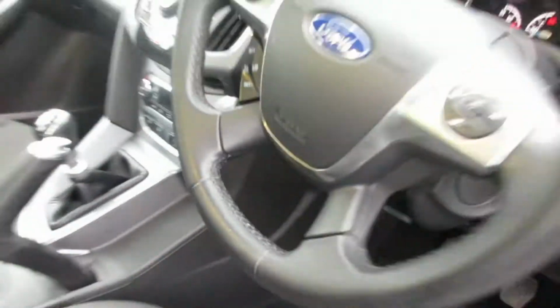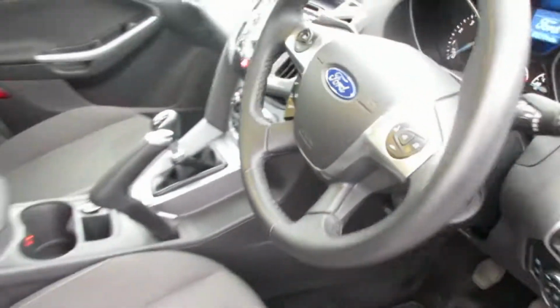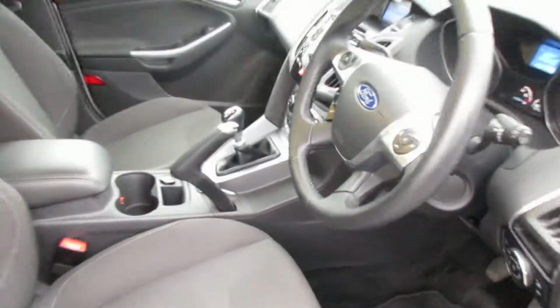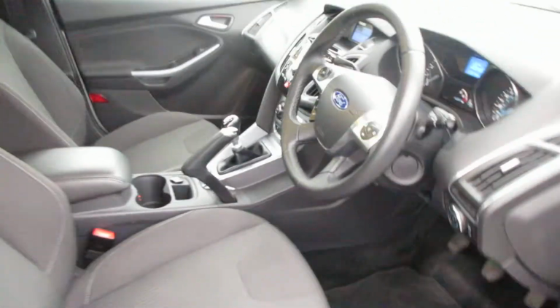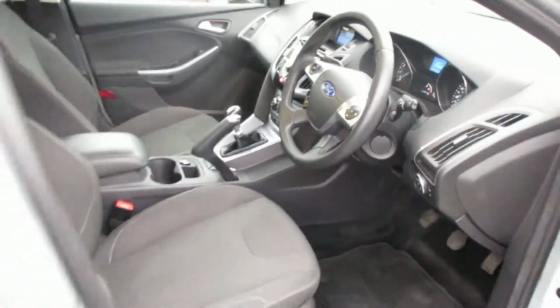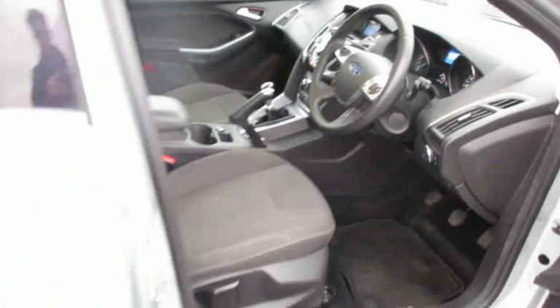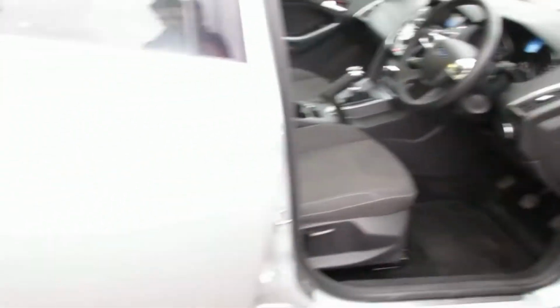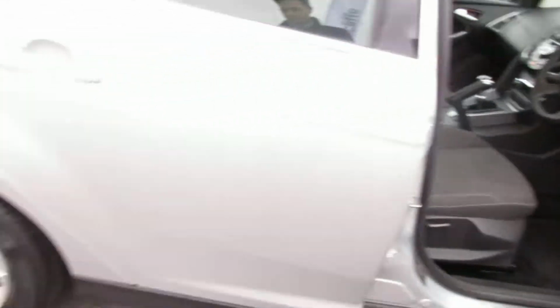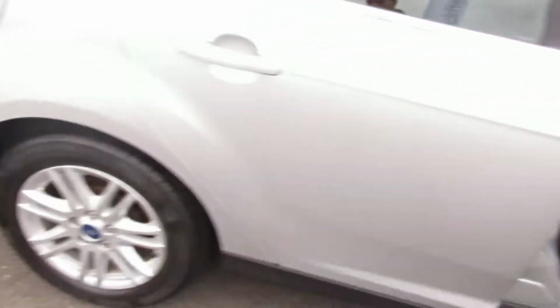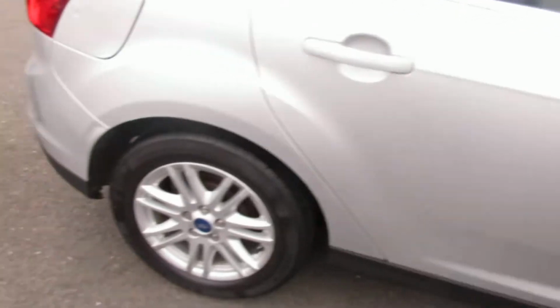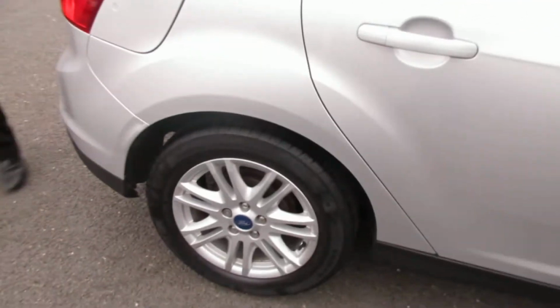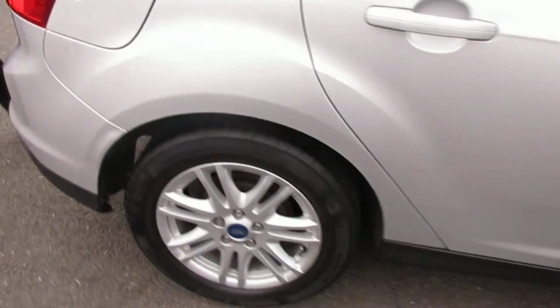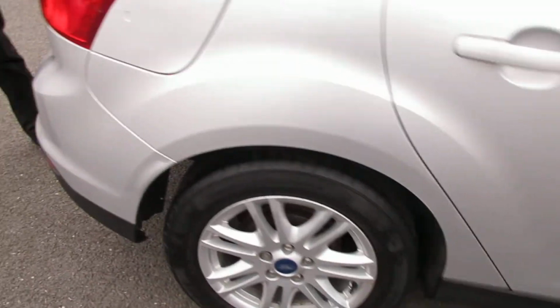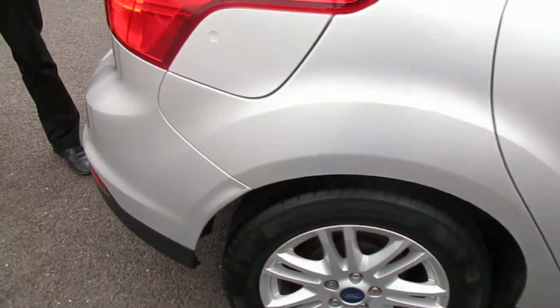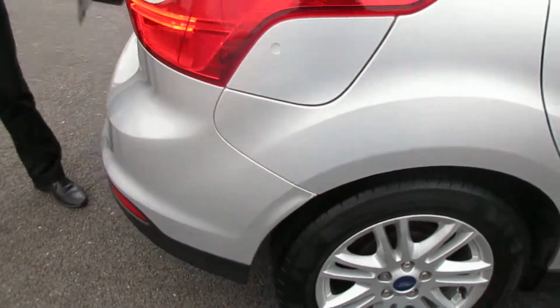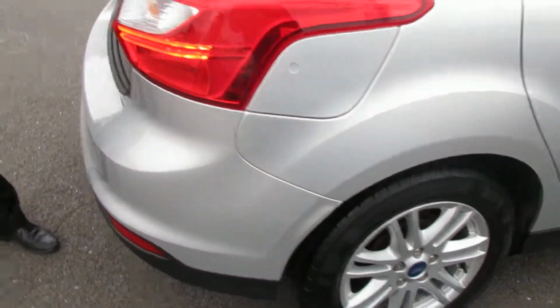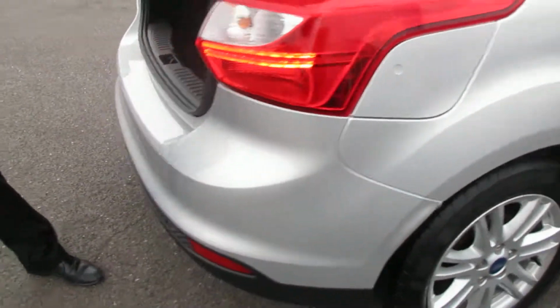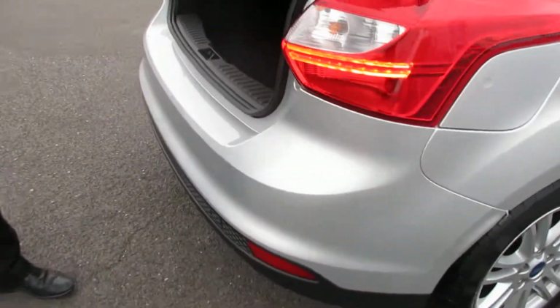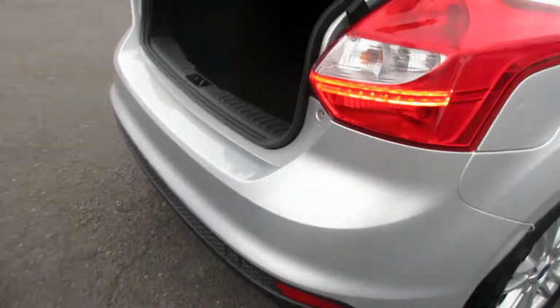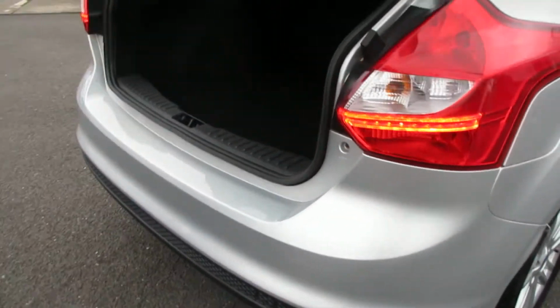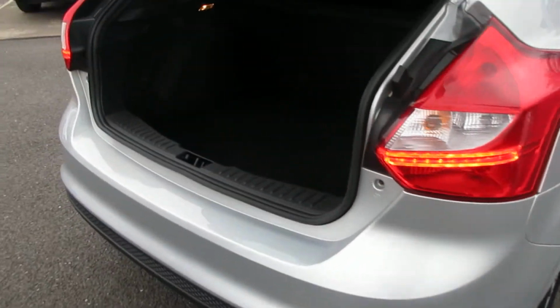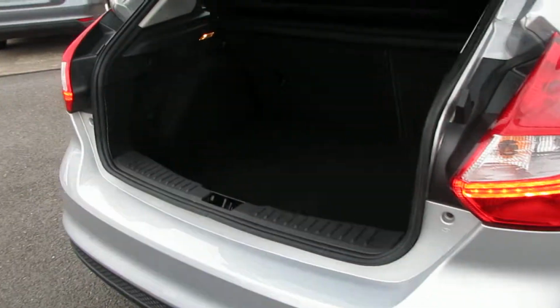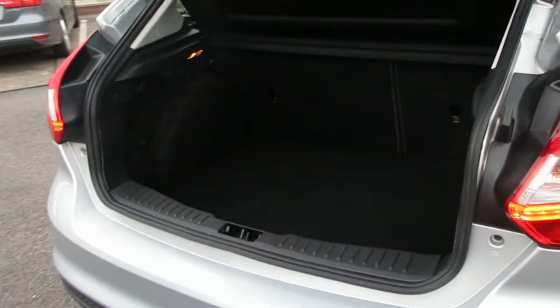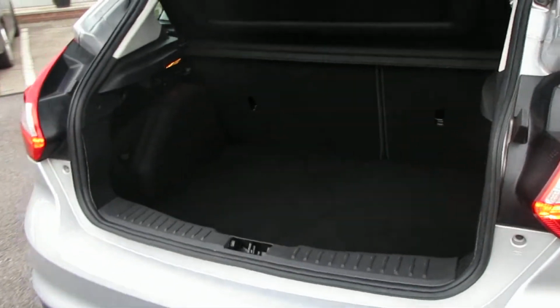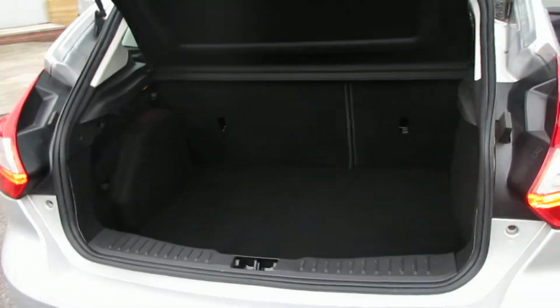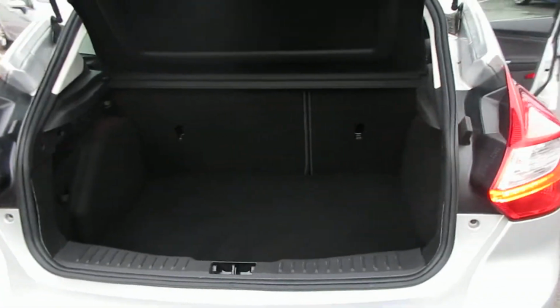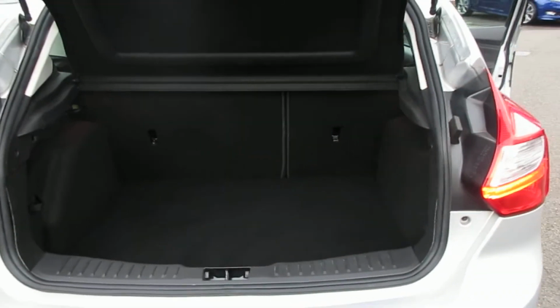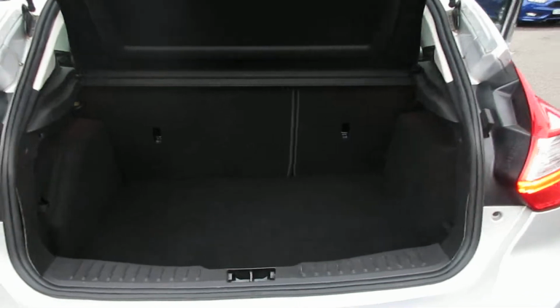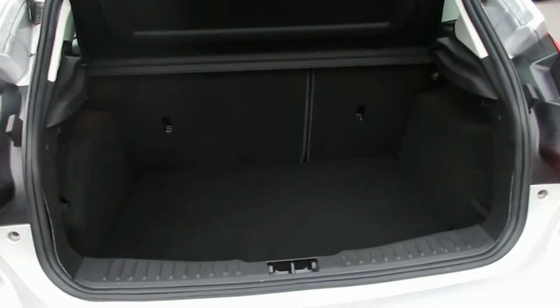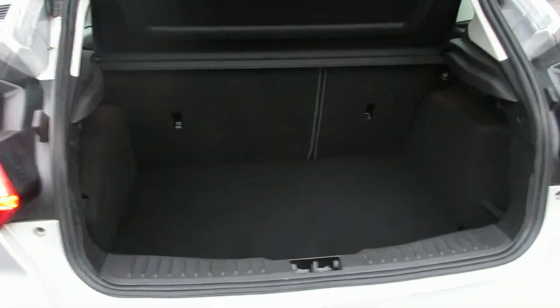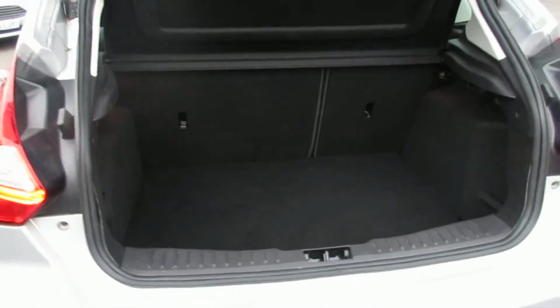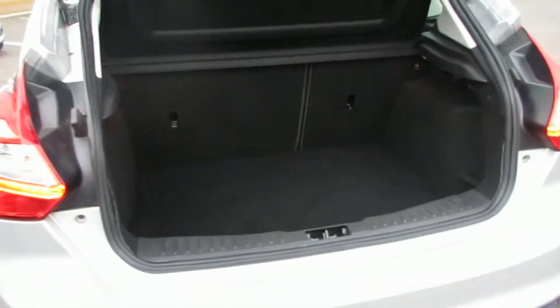As you come round the rear of the vehicle, as you can see, we've got adequate boot space in the Focus, plenty of bits and bobs in there.